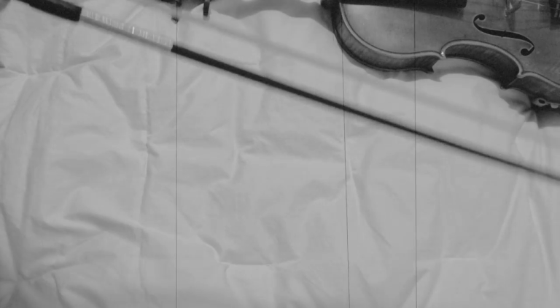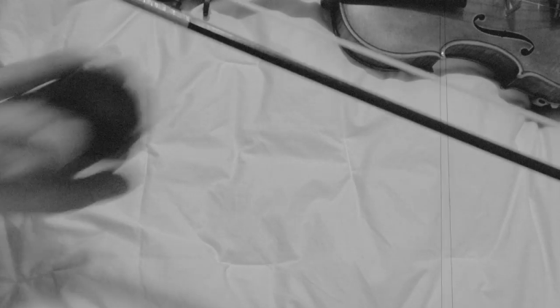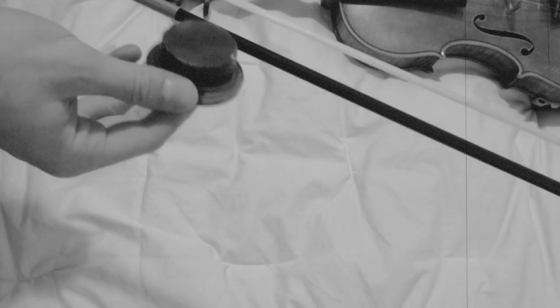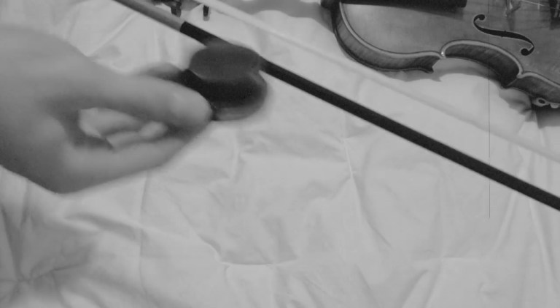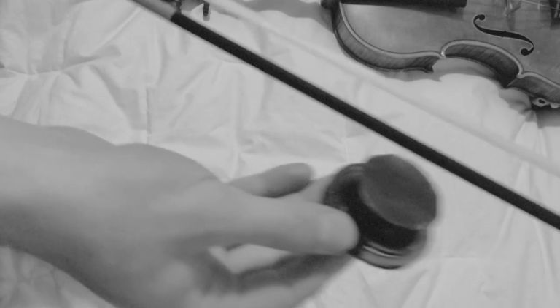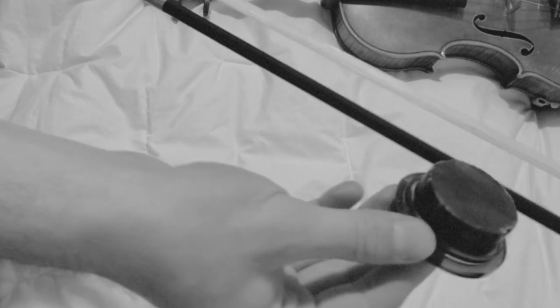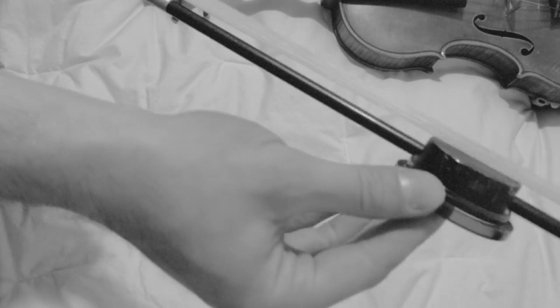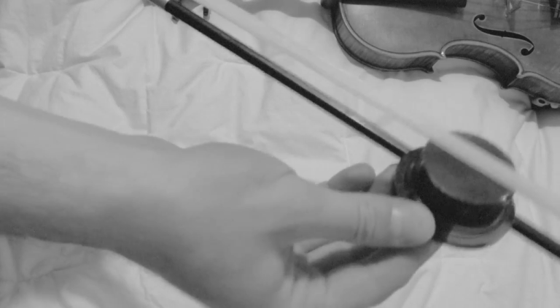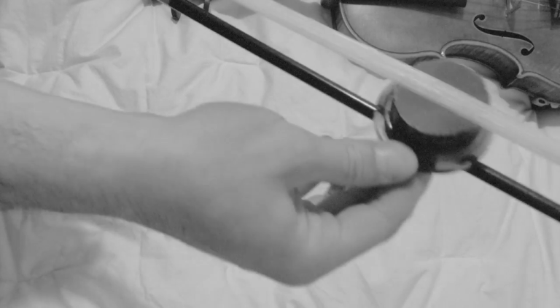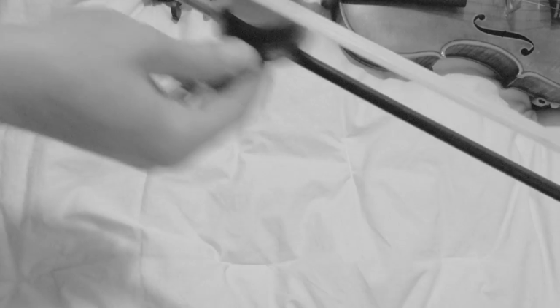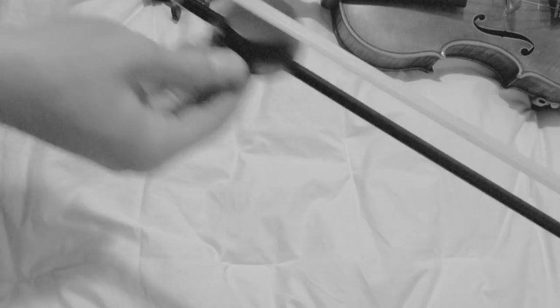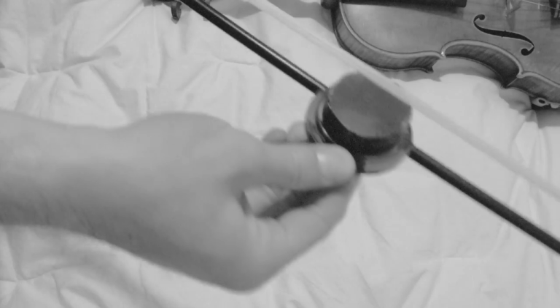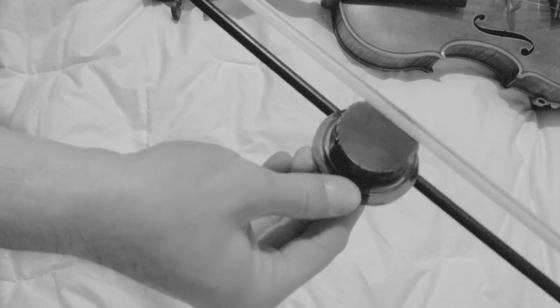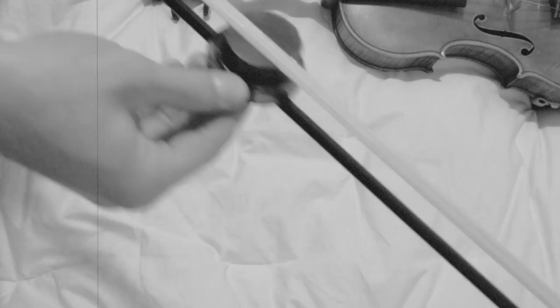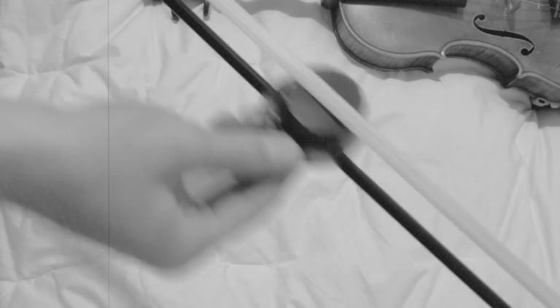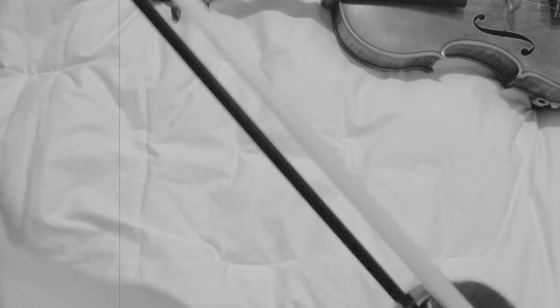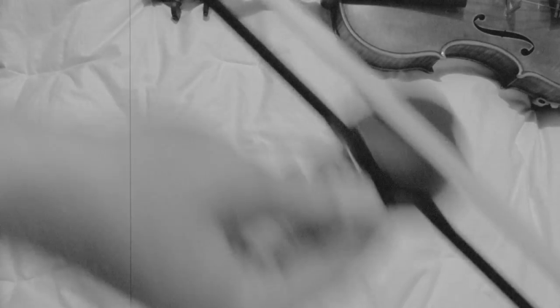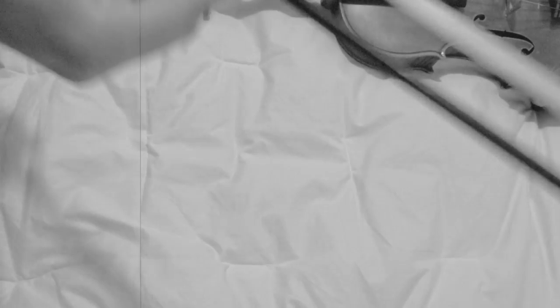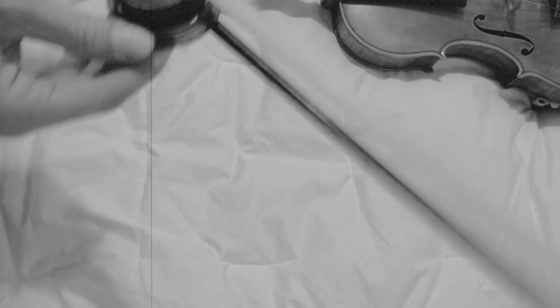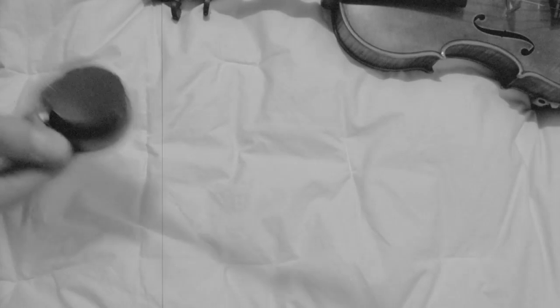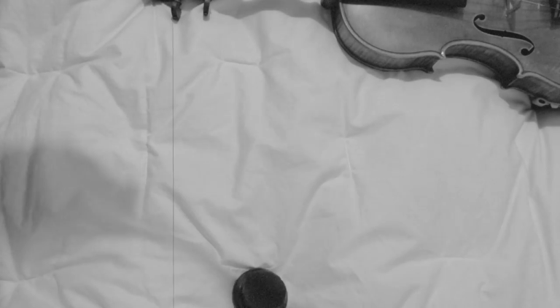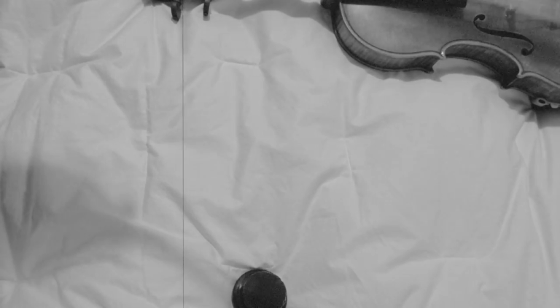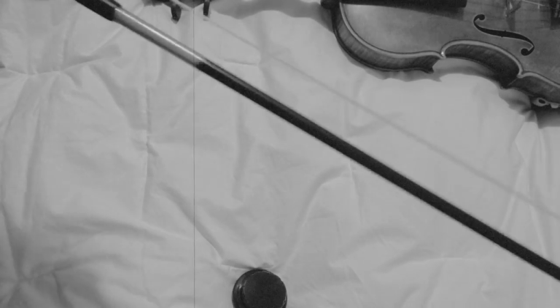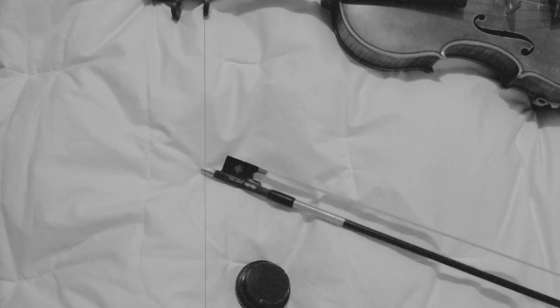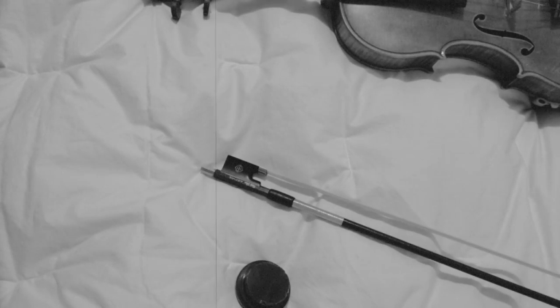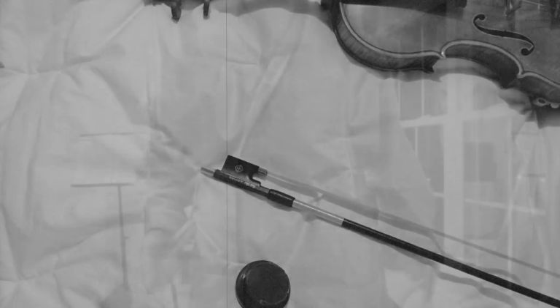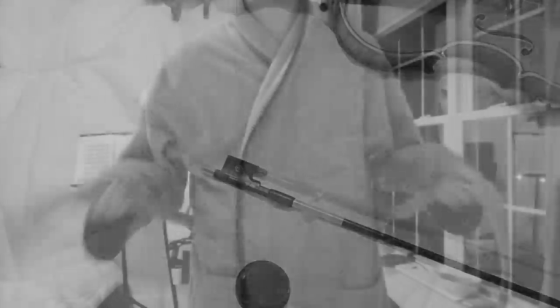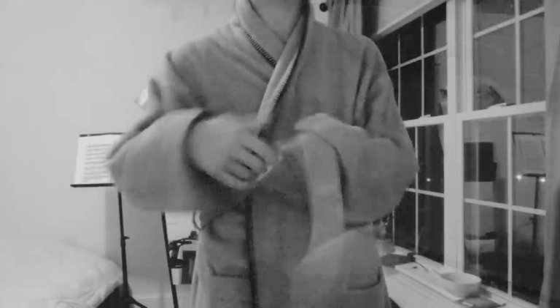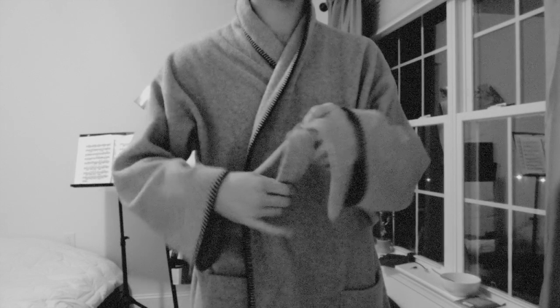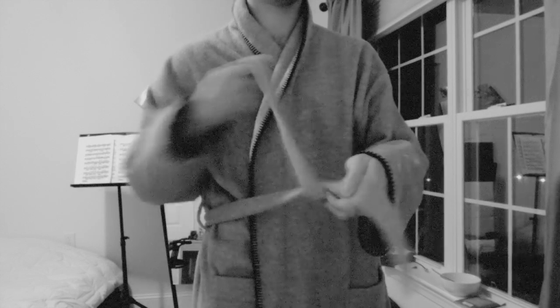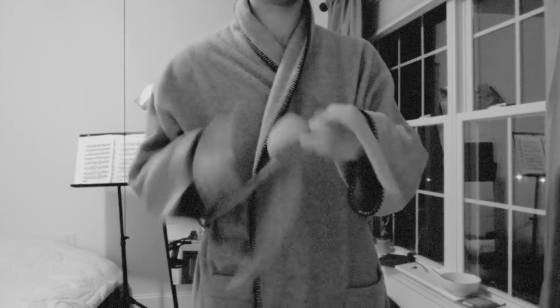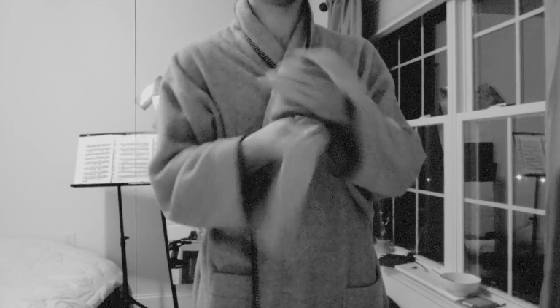Now some rosin. And we're ready to go. Next, put on something comfortable.